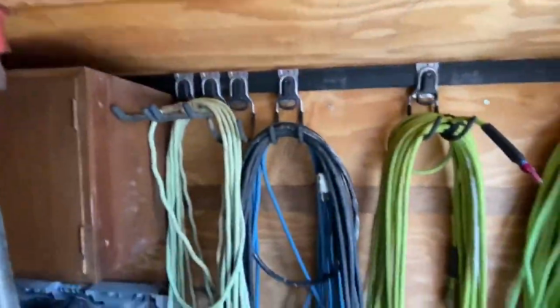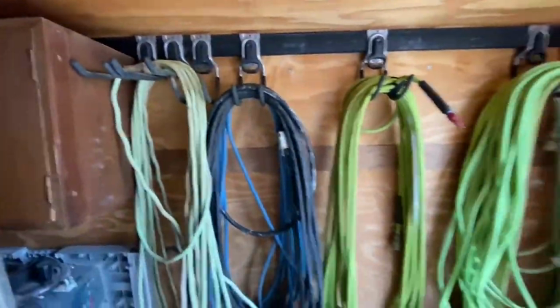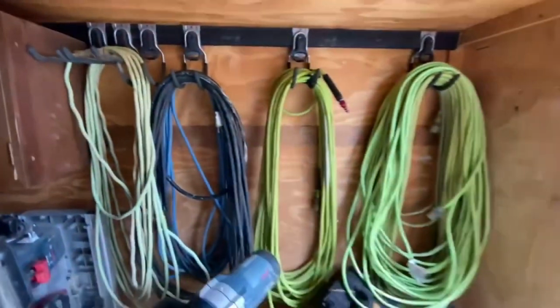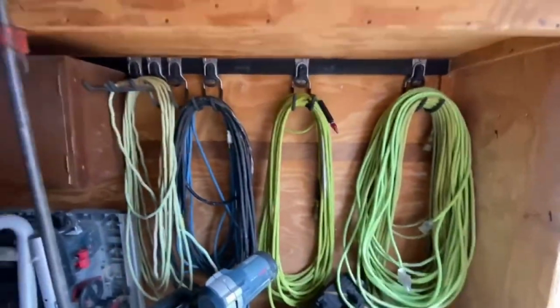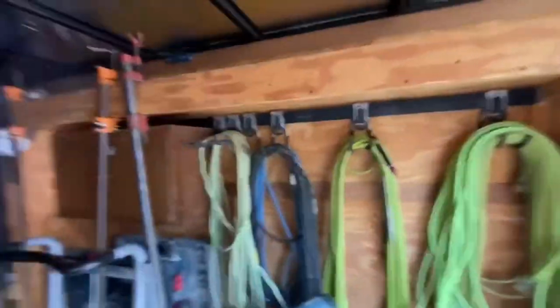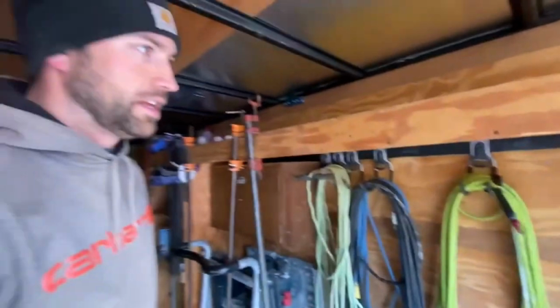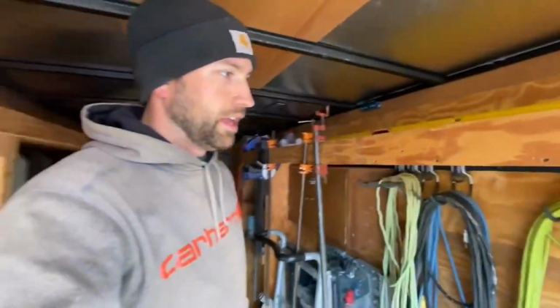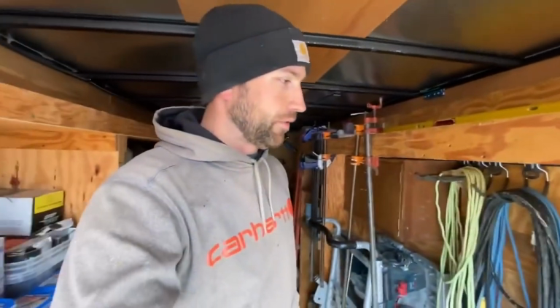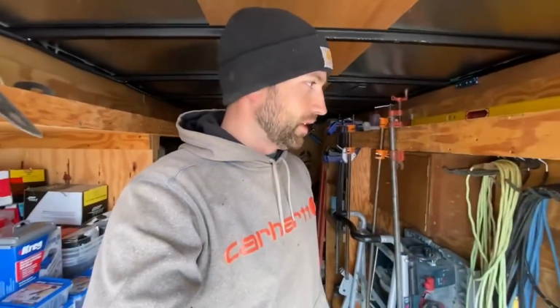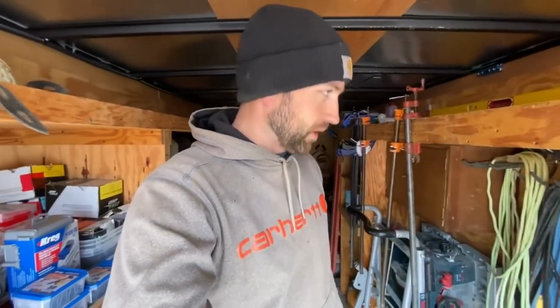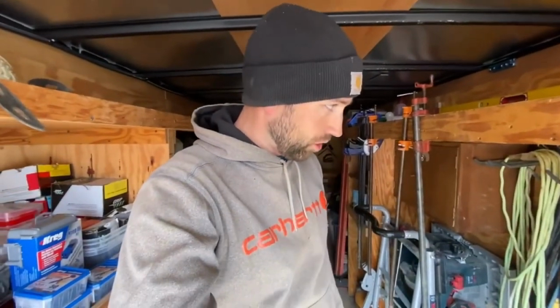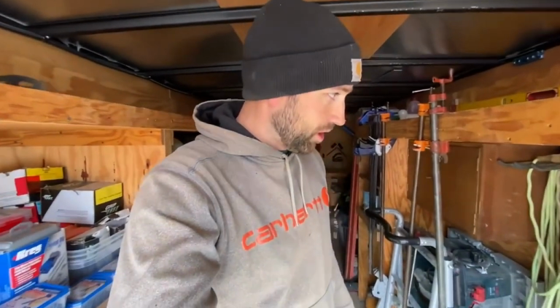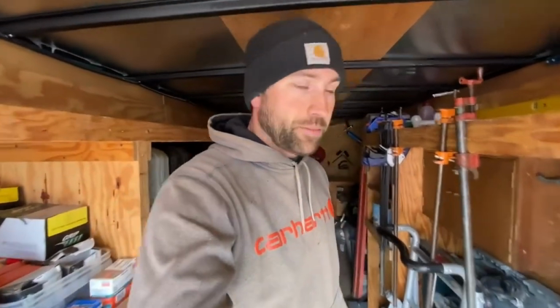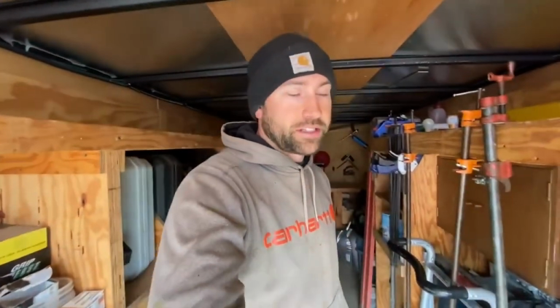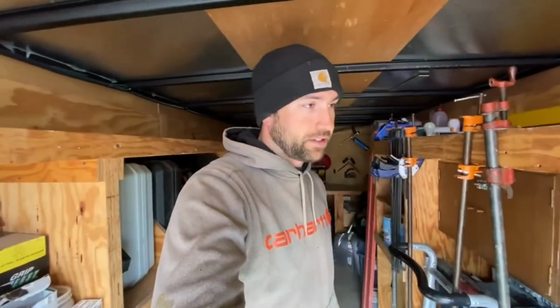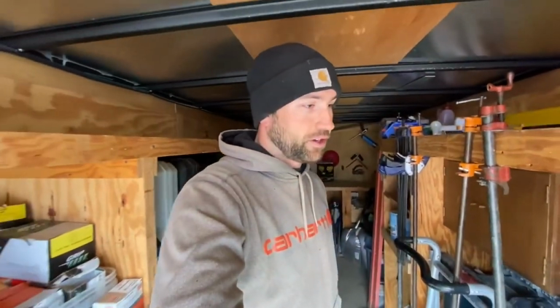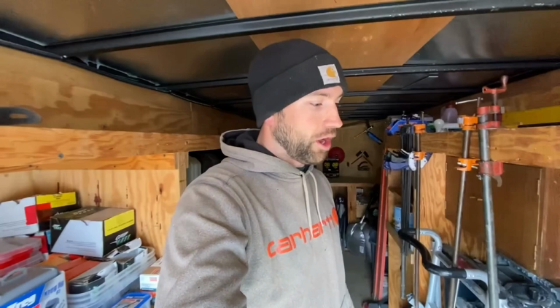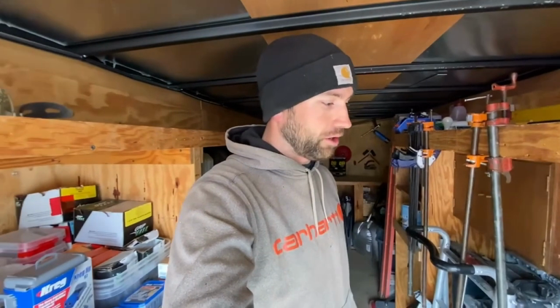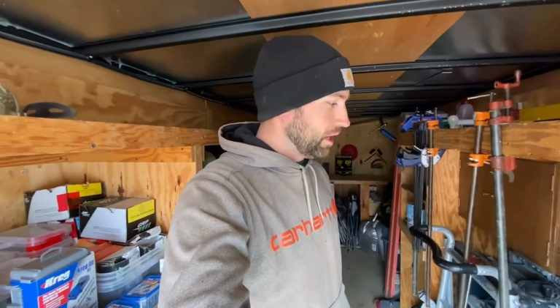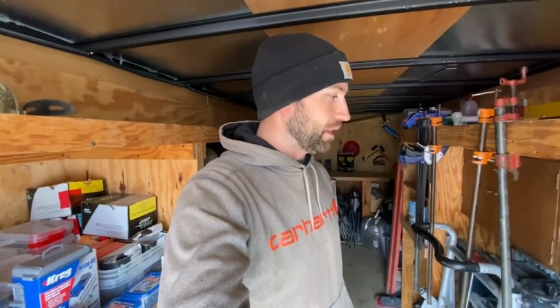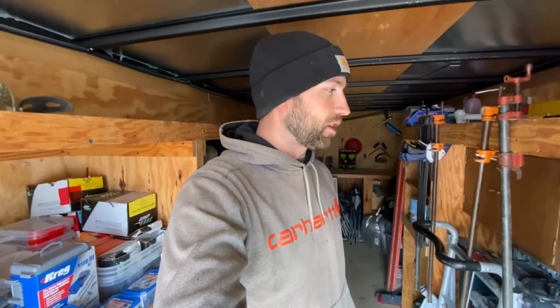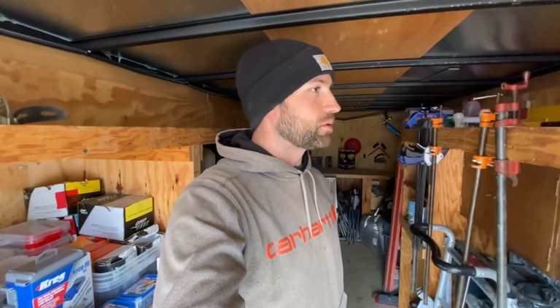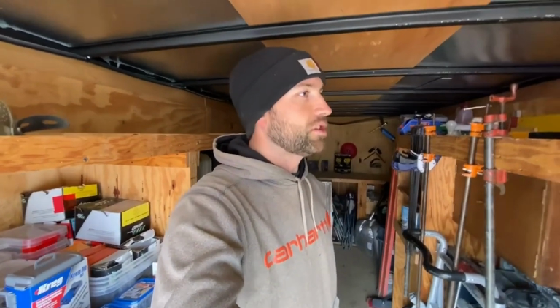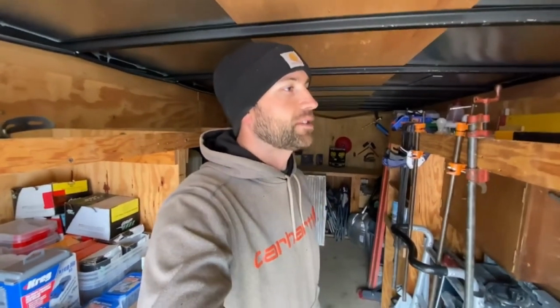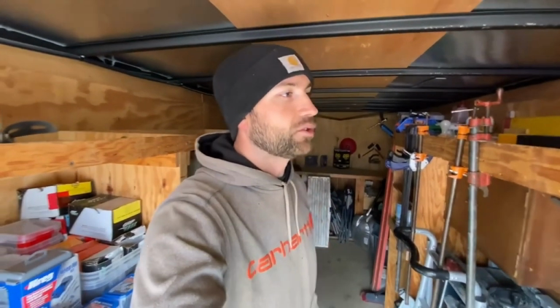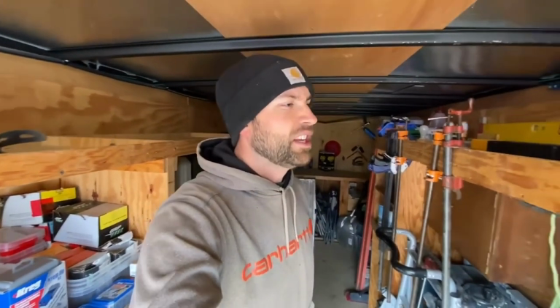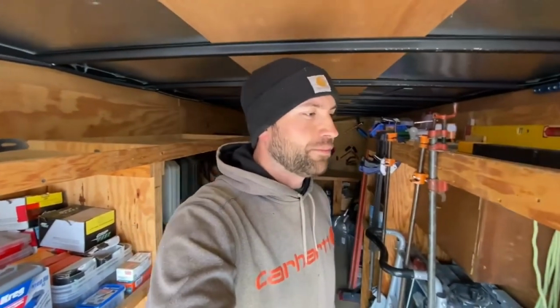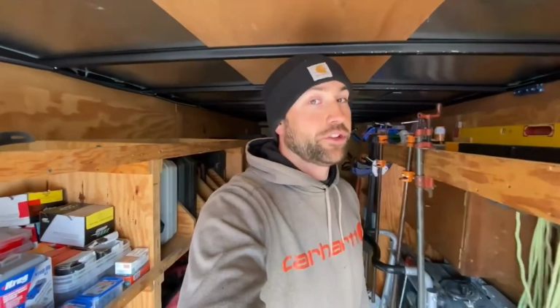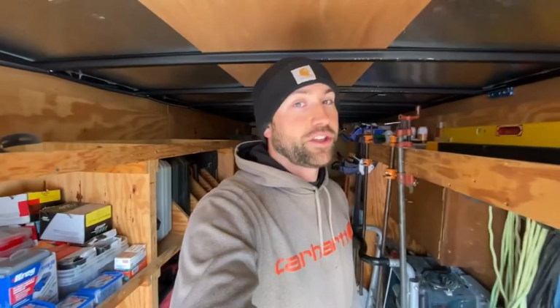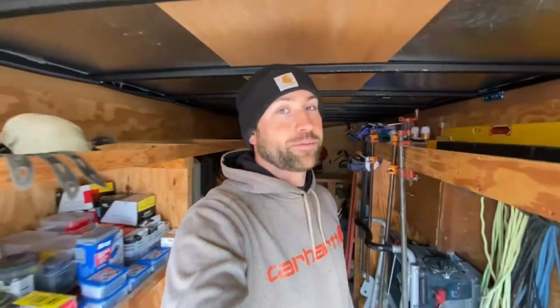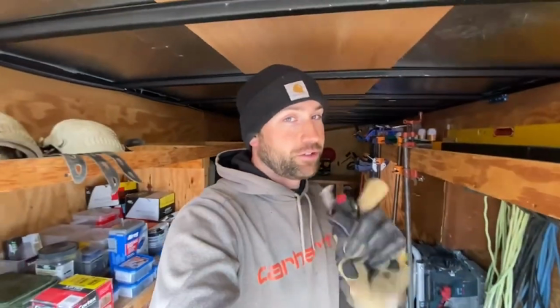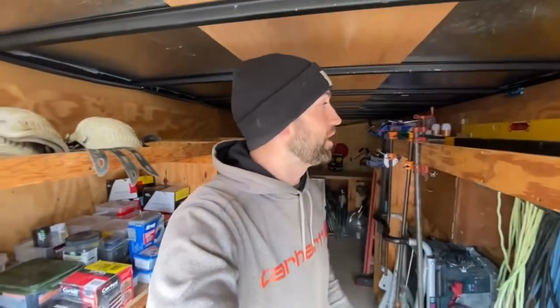We definitely stole Jamie Perkins' idea for the over-under method for our cords. I can show you that sometime too, but definitely stole that from him, so shout out to Jamie.